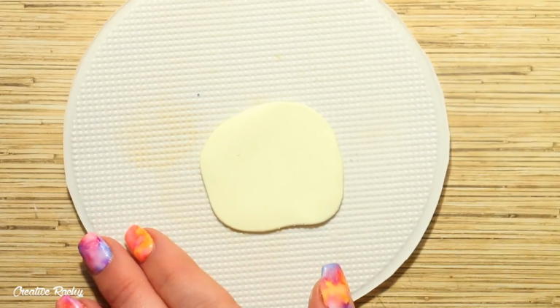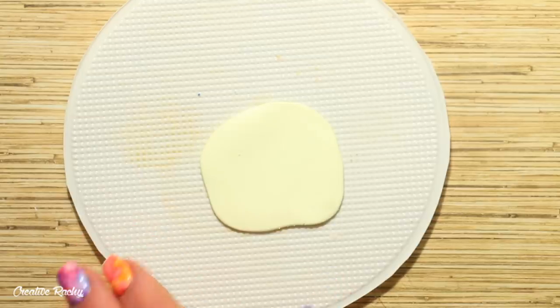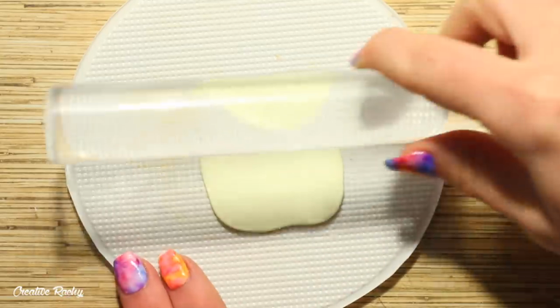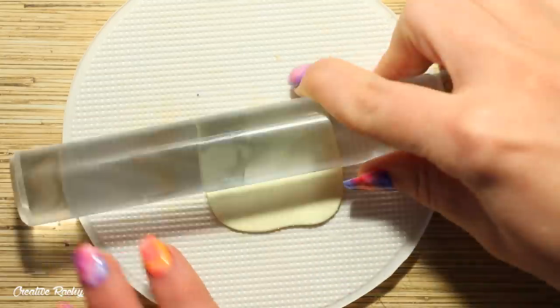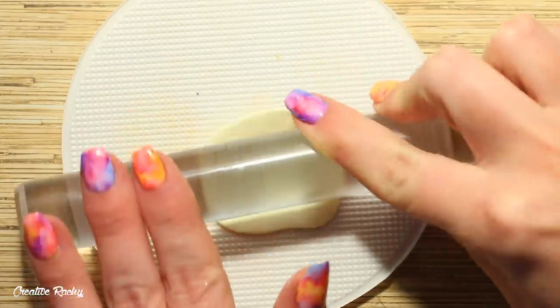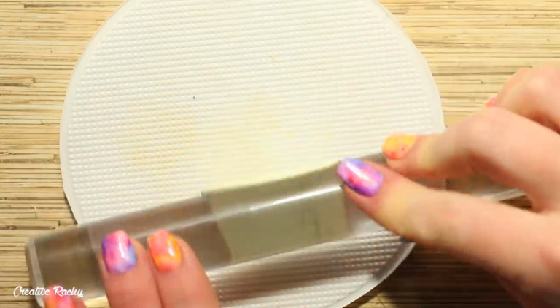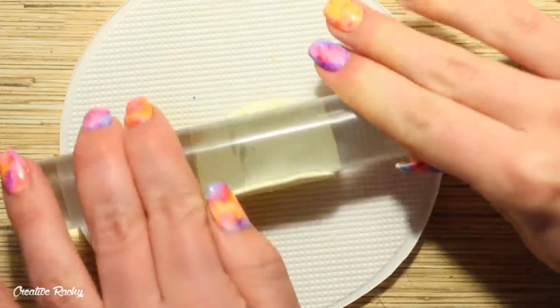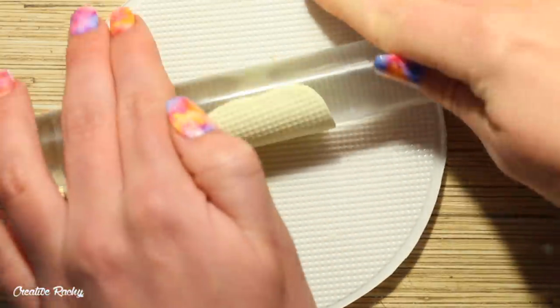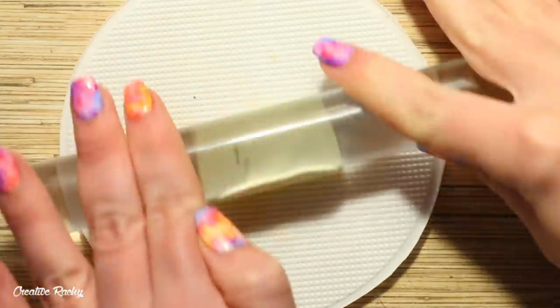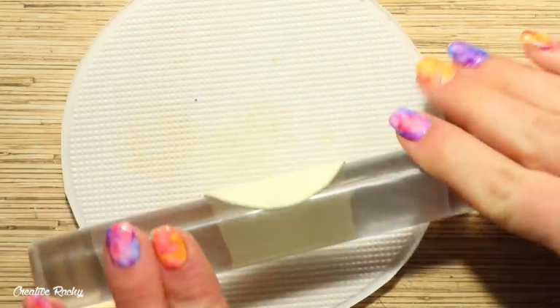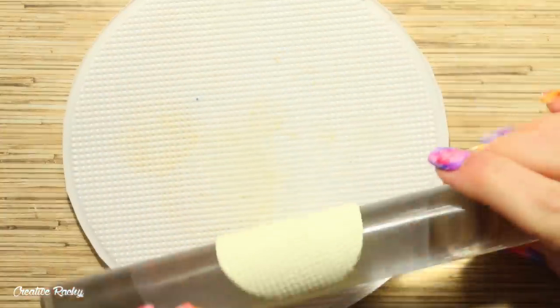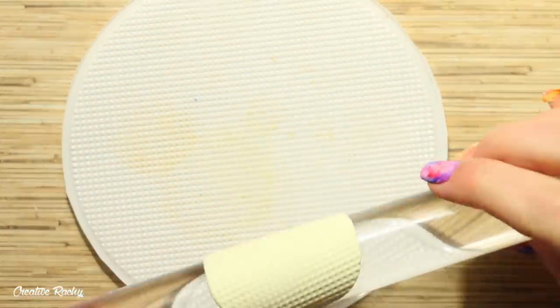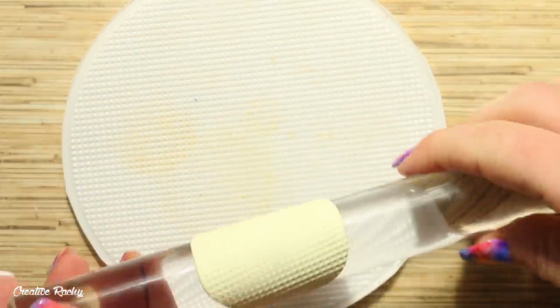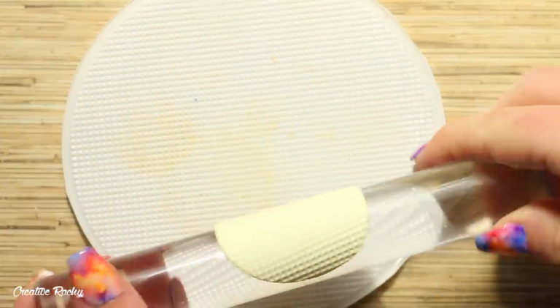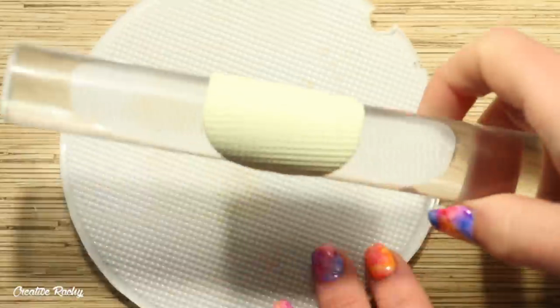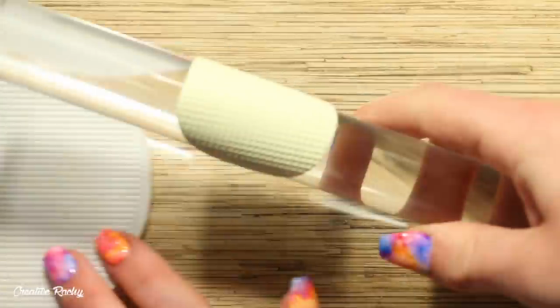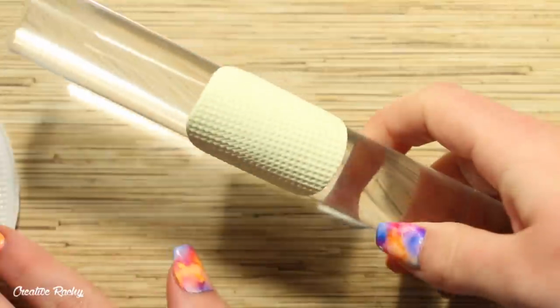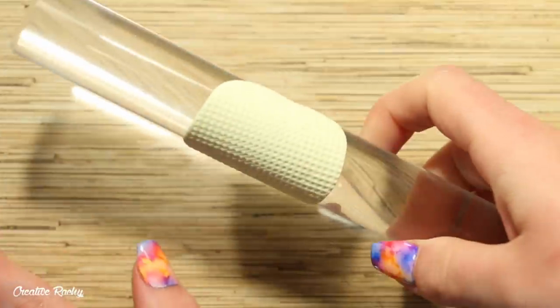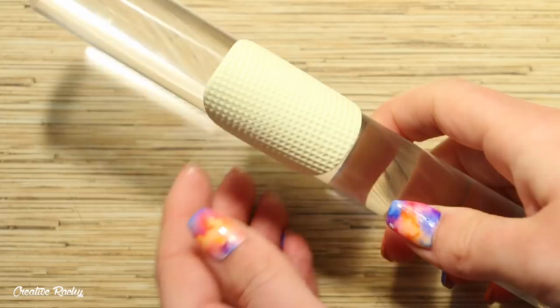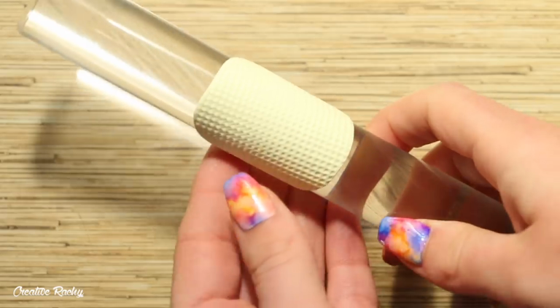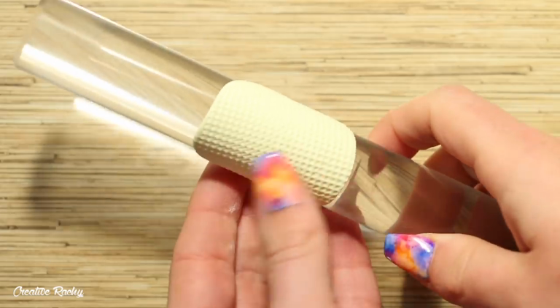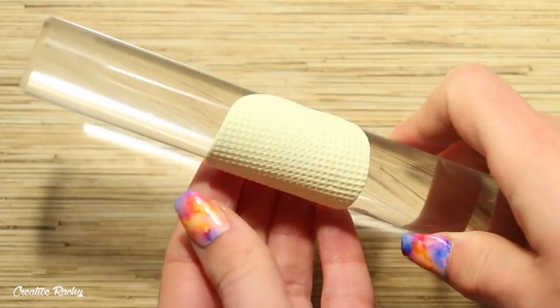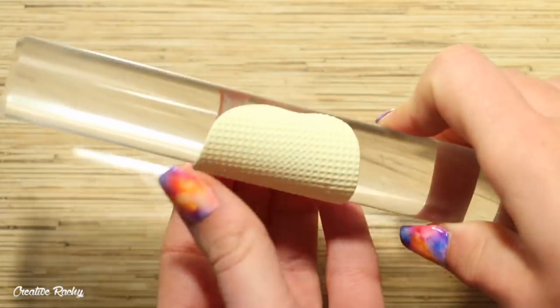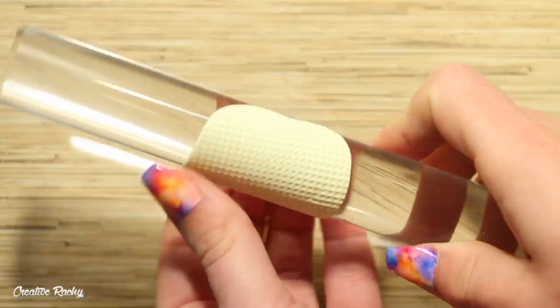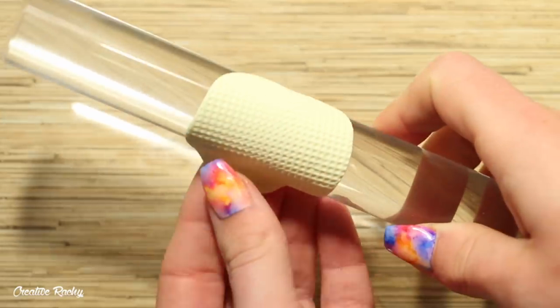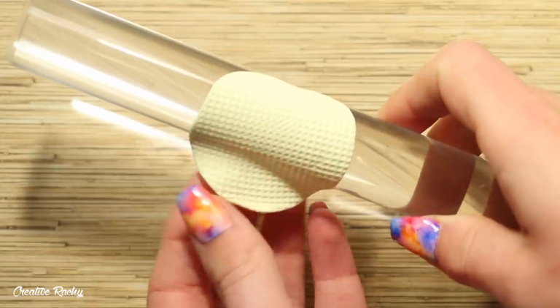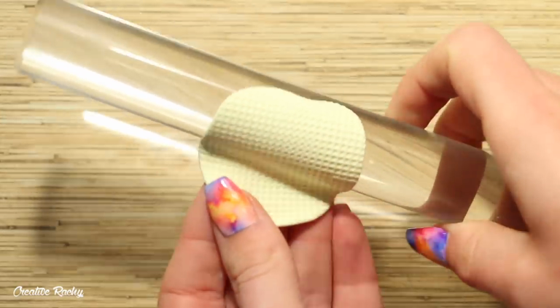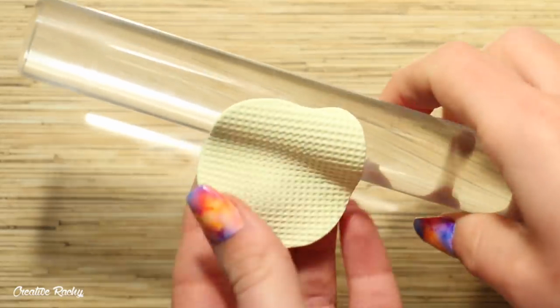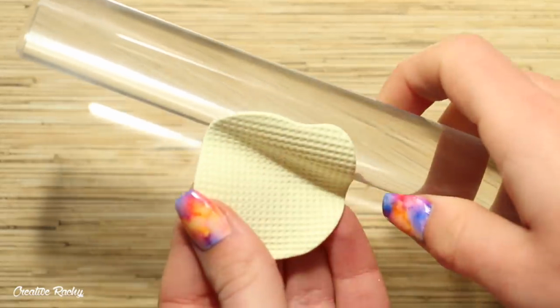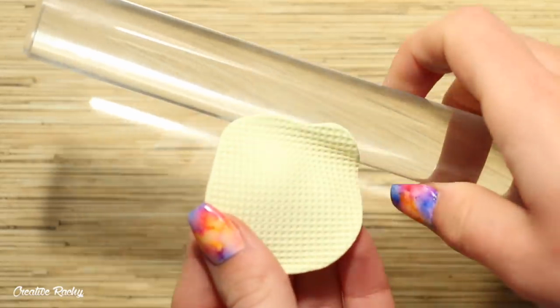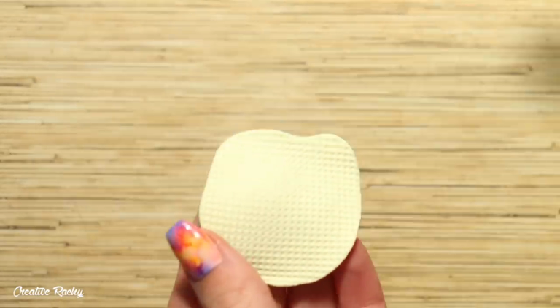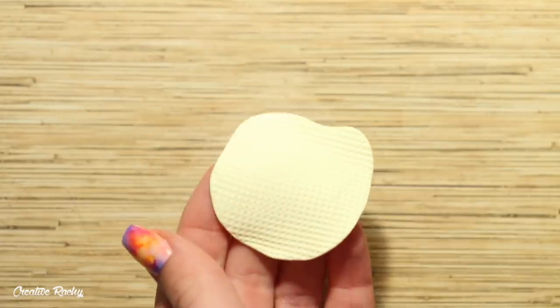Then you can take your rolling pin and roll this down to get the texture onto the clay. It is okay if your clay sticks to your rolling pin like mine did here, because it still works out.